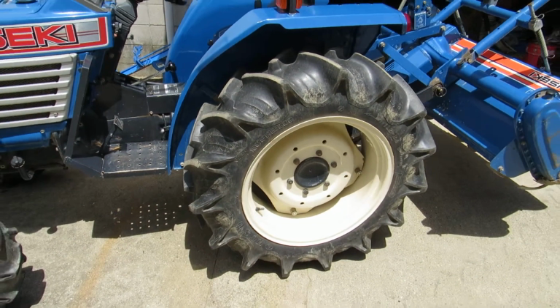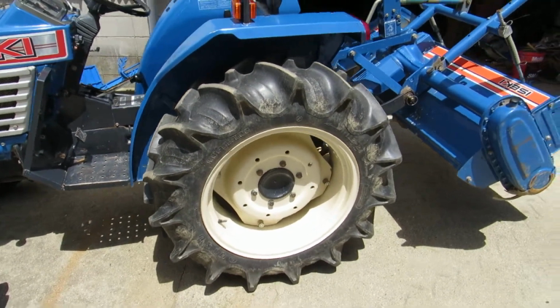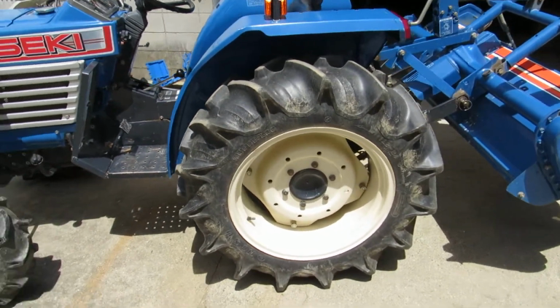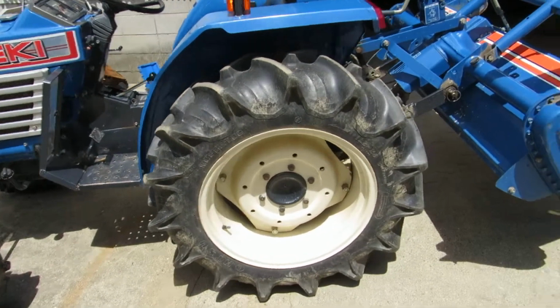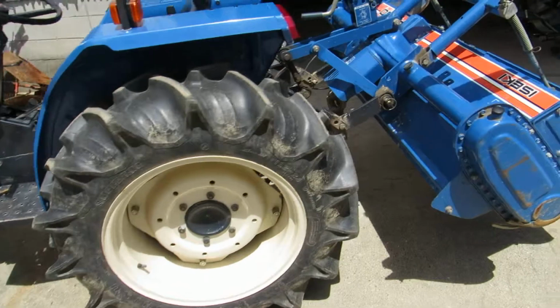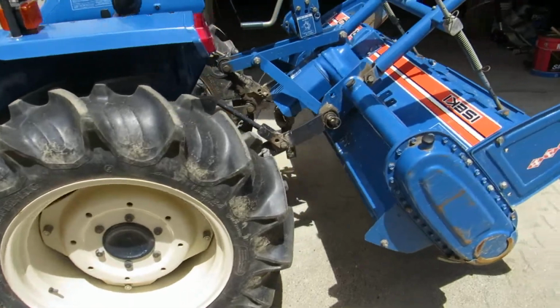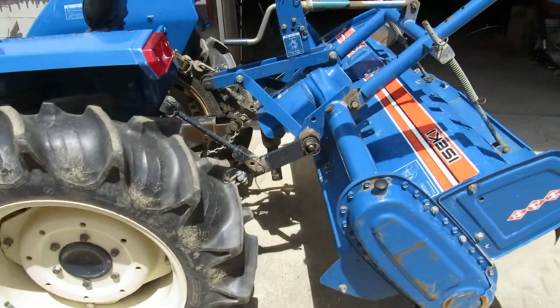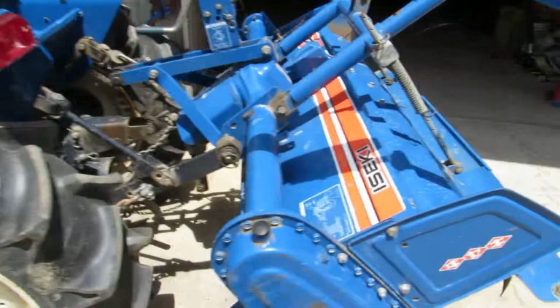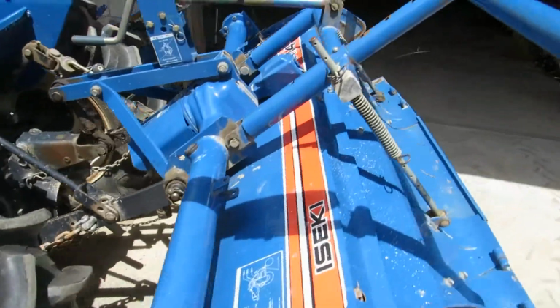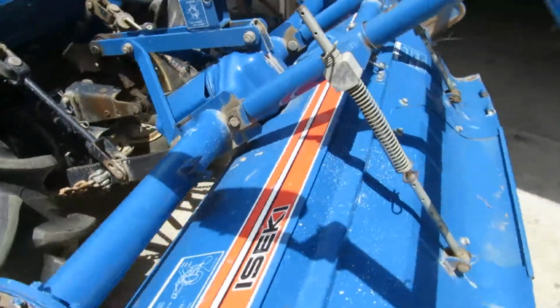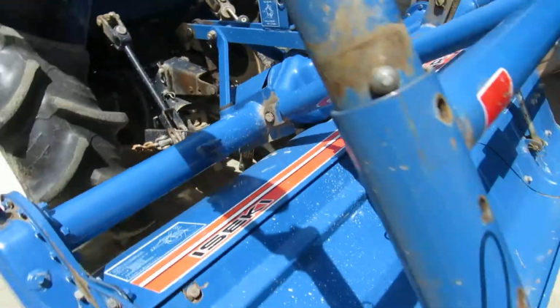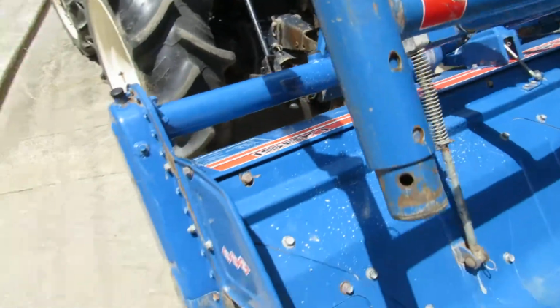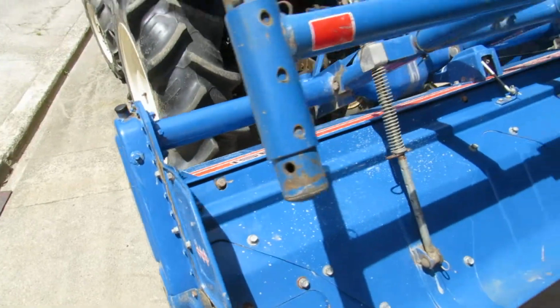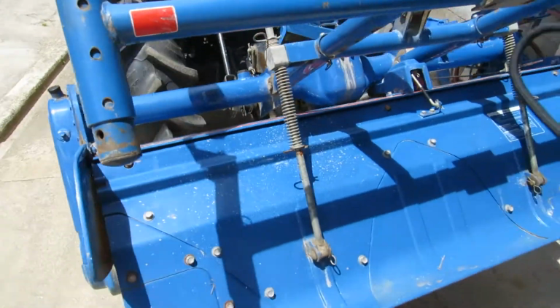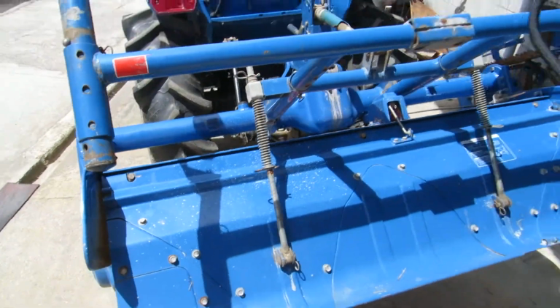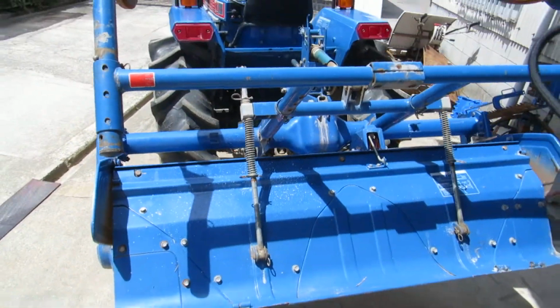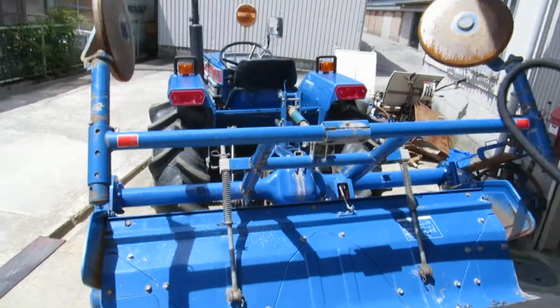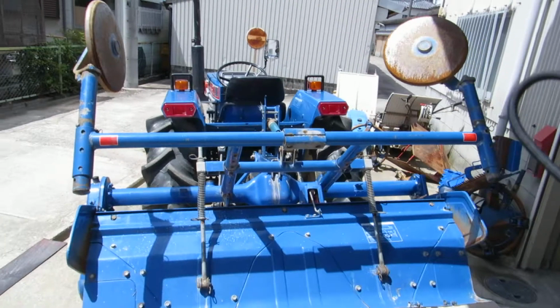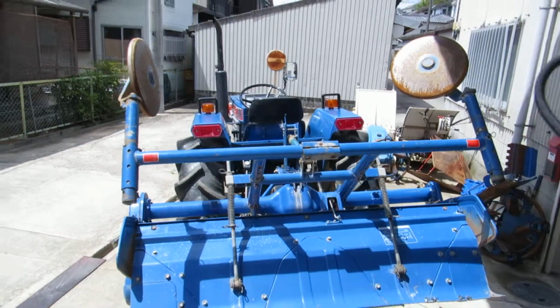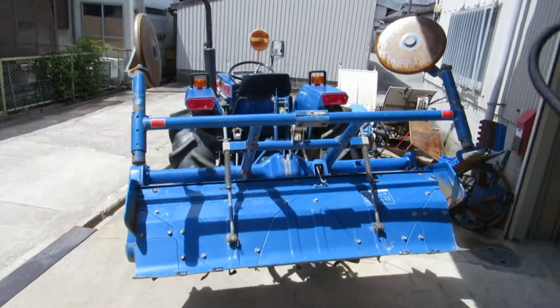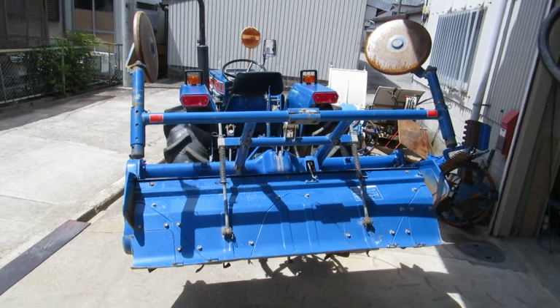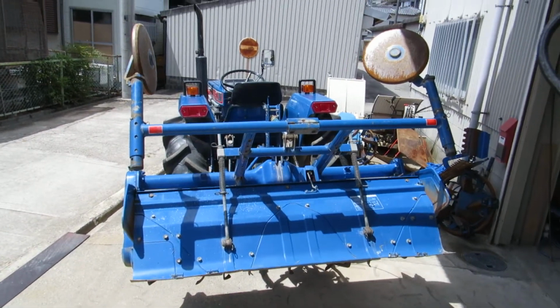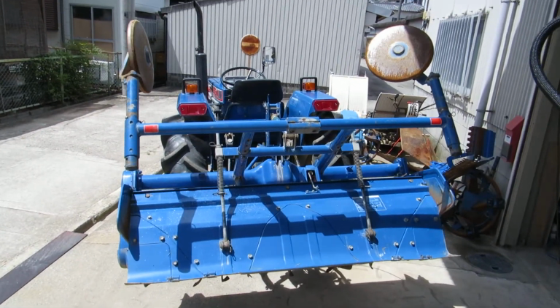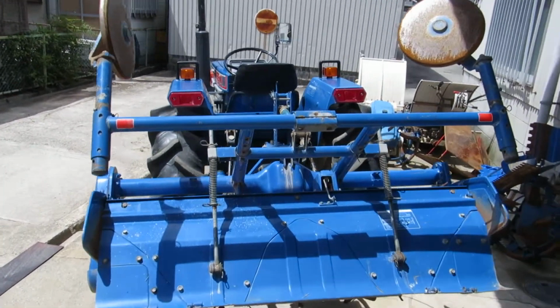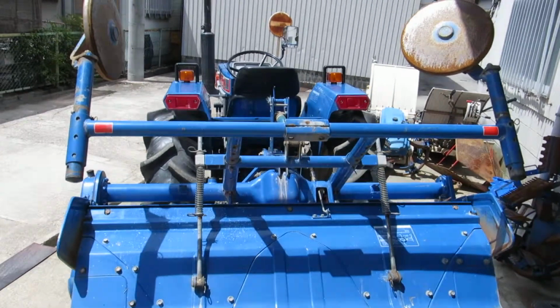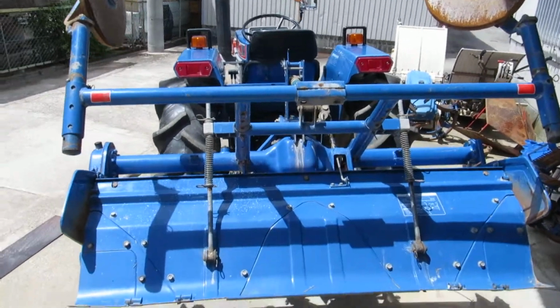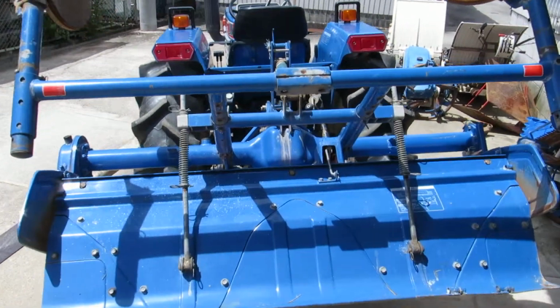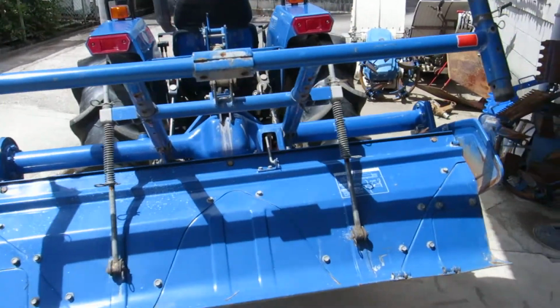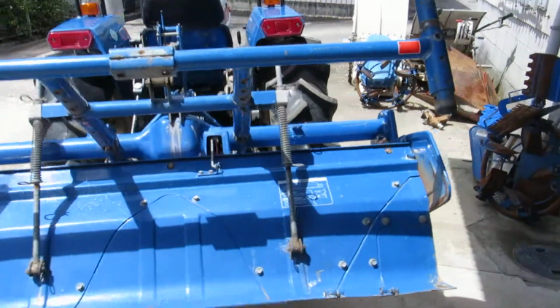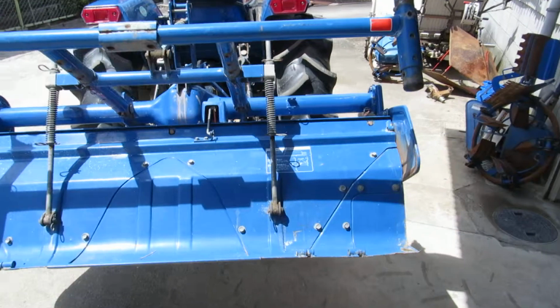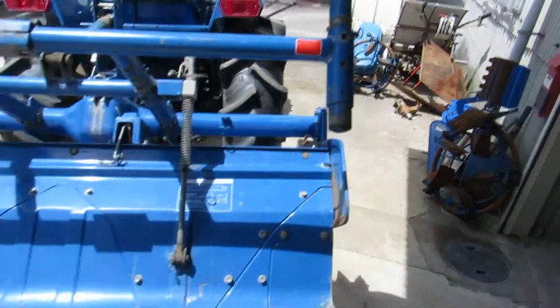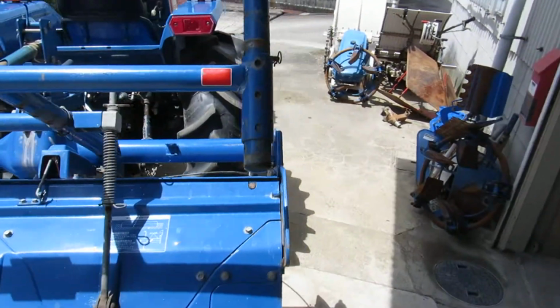The back tire. Let's go from behind. This is the rotary — it's a big machine. Good, solid machine. Very good condition.